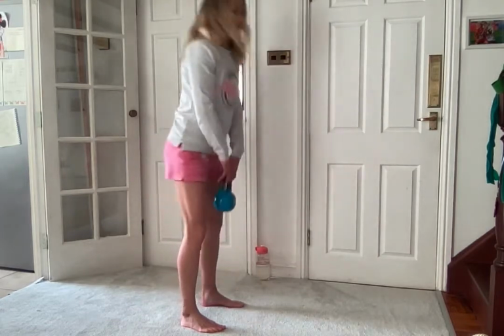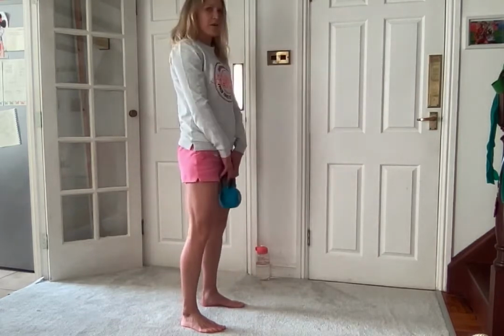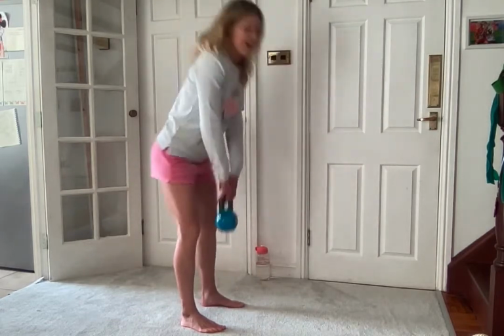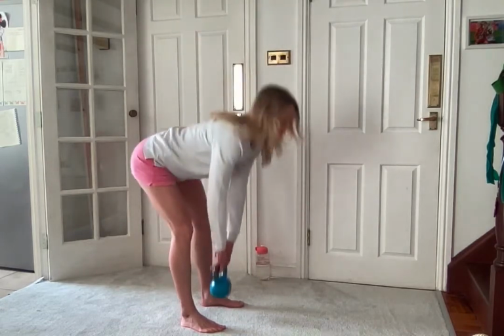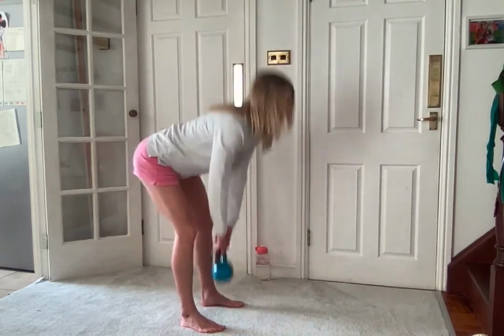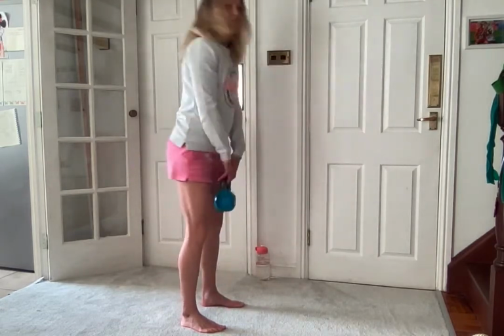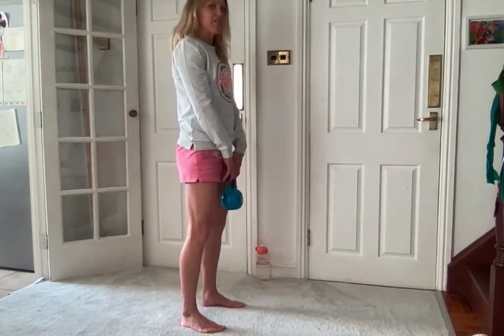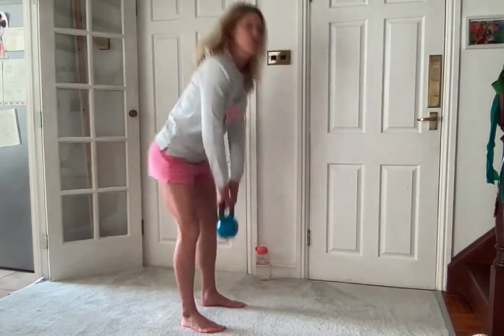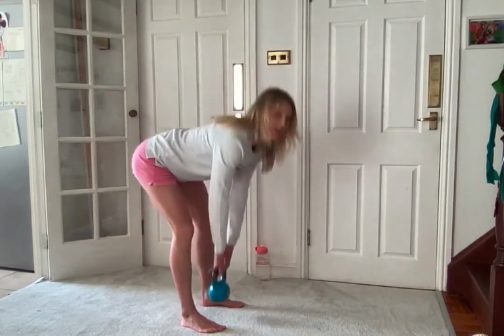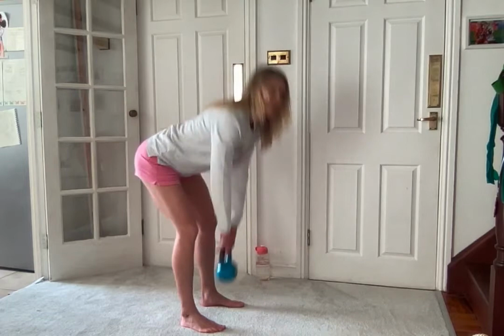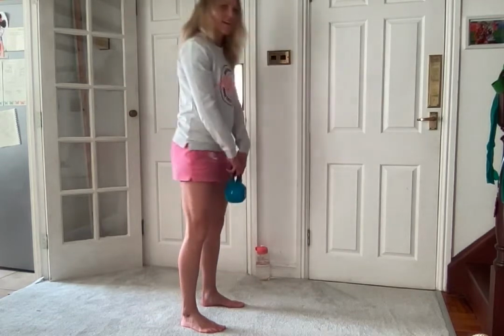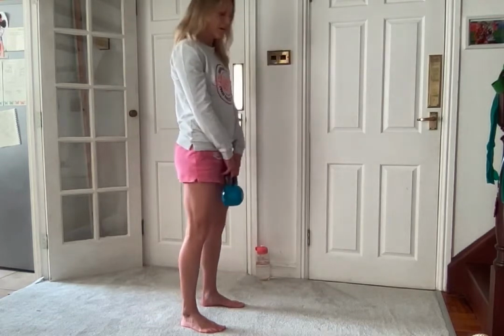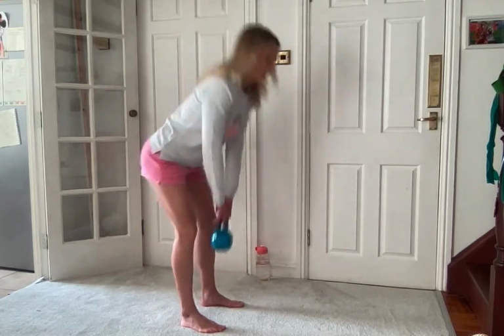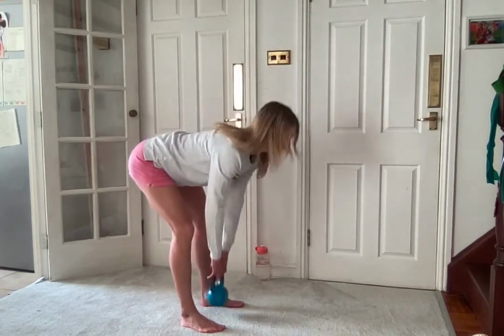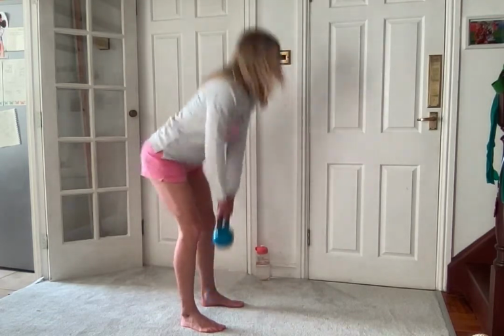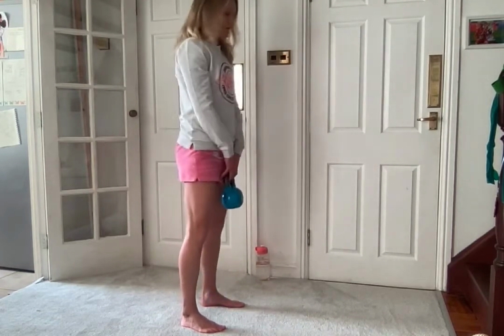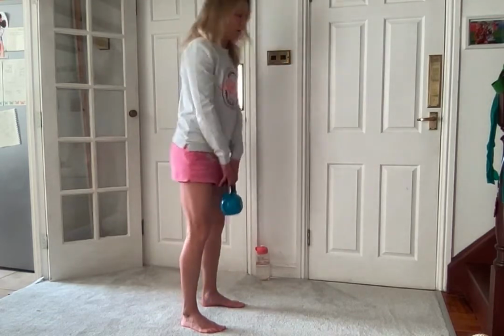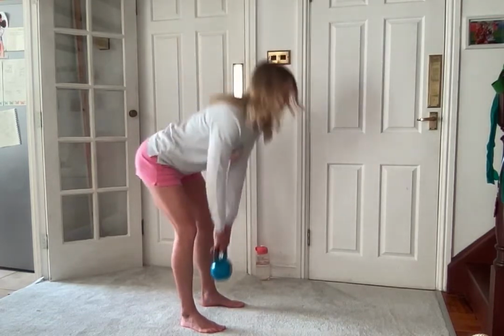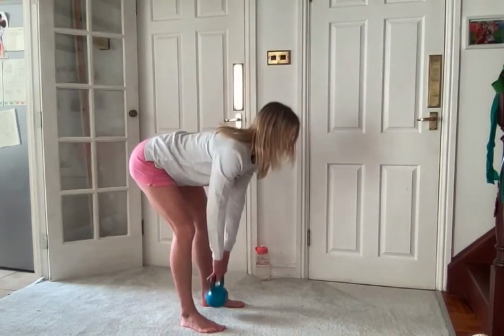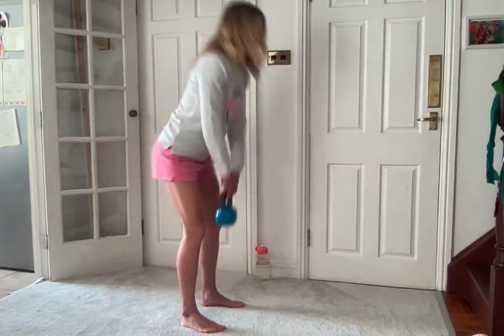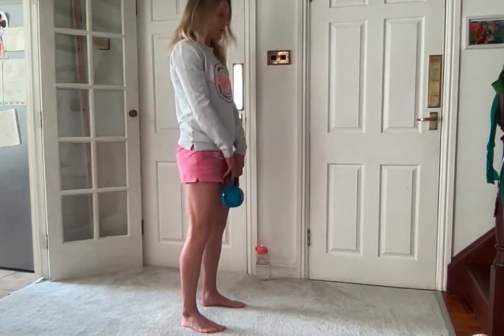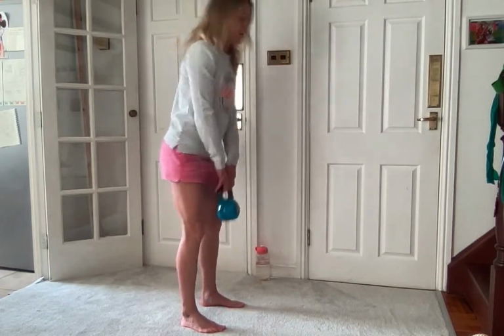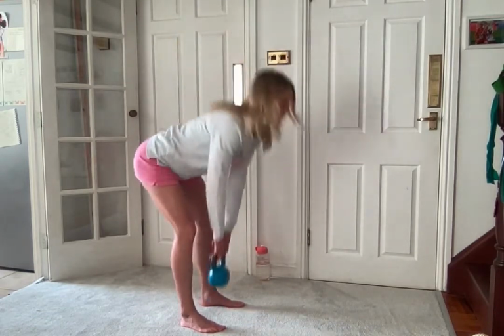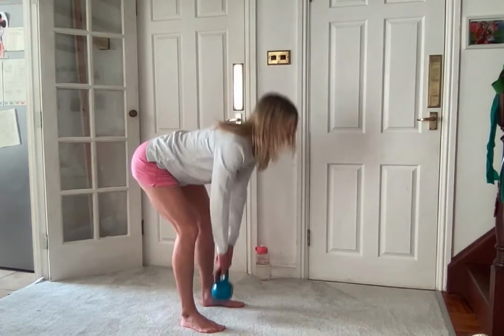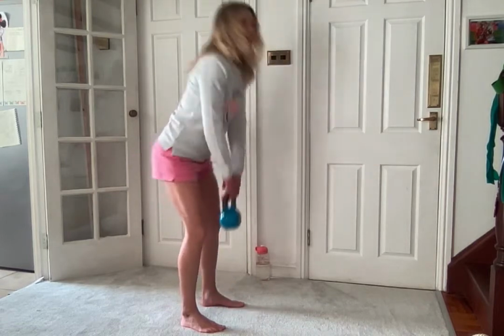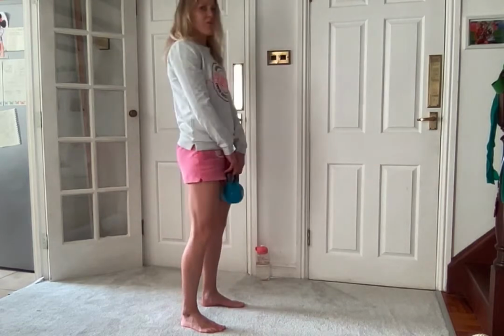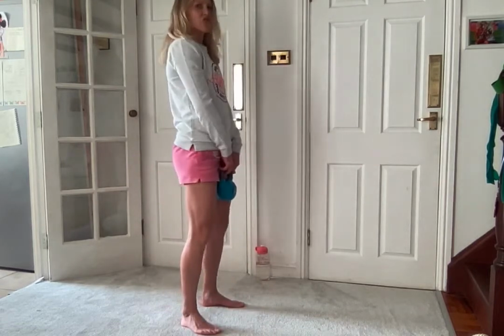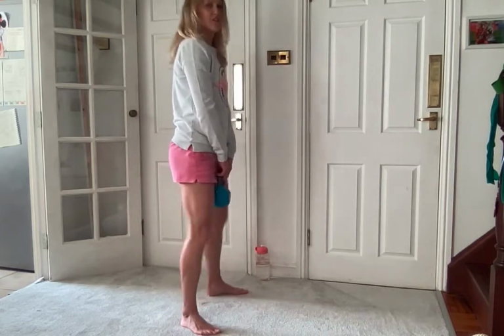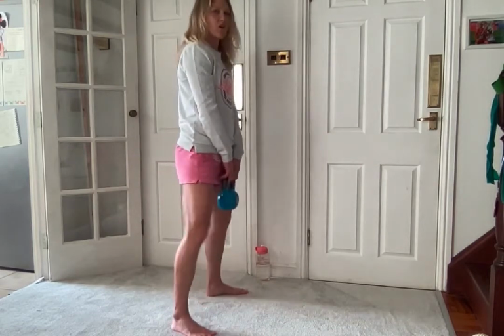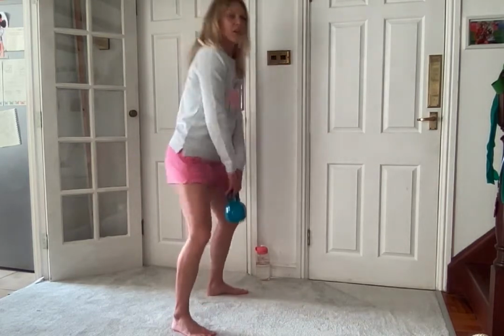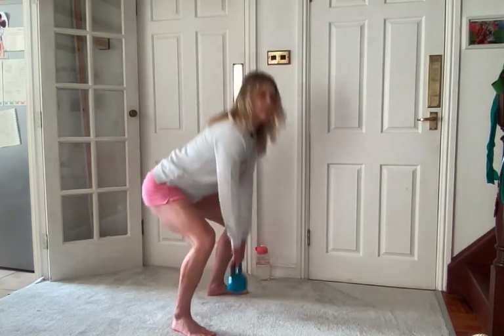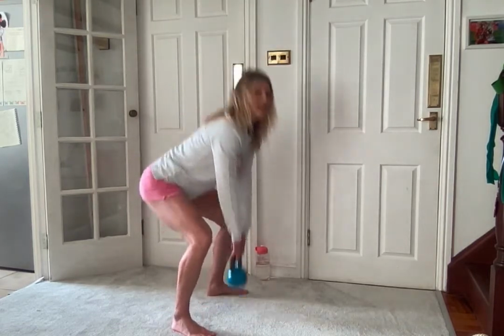Almost there. It's a very, very short five minutes. And then we're going straight into squats - so deadlift, take the weight to the ground.